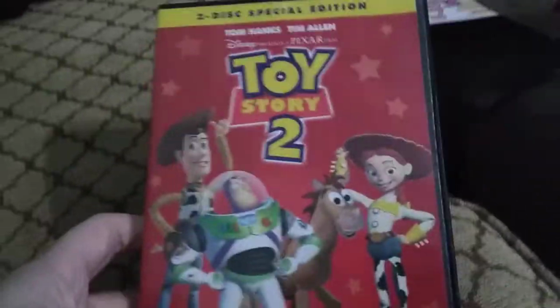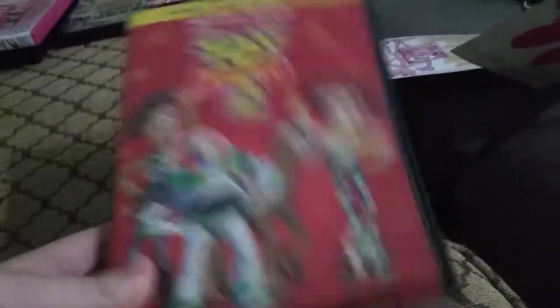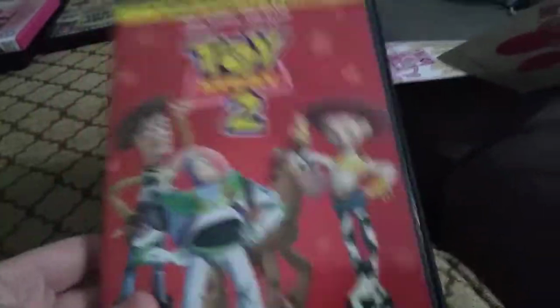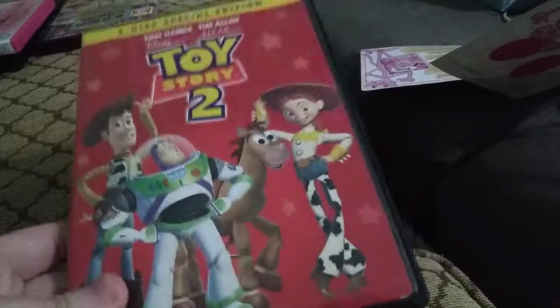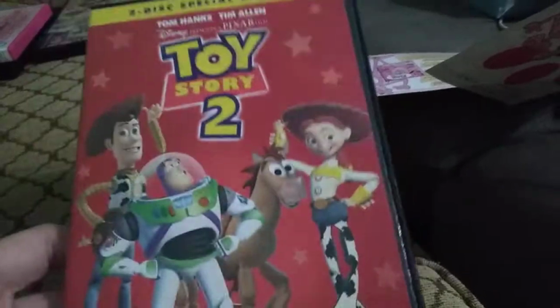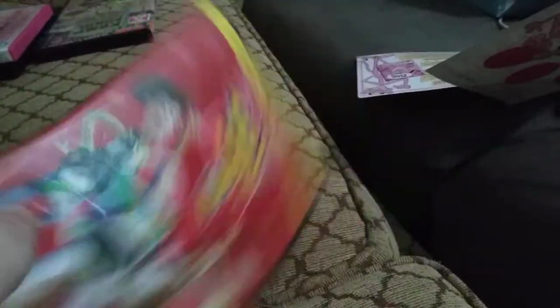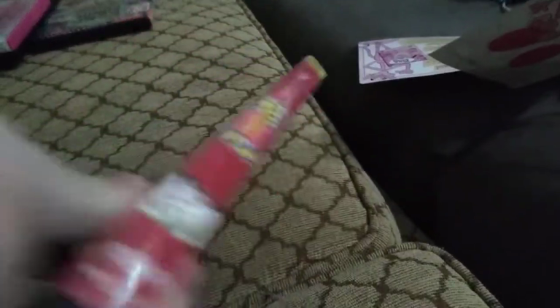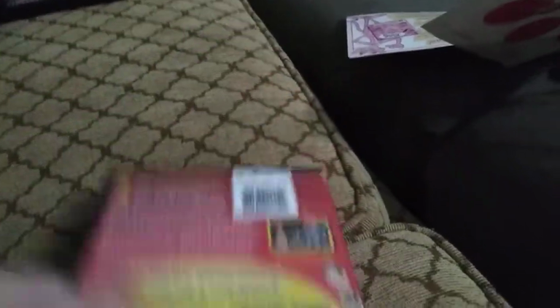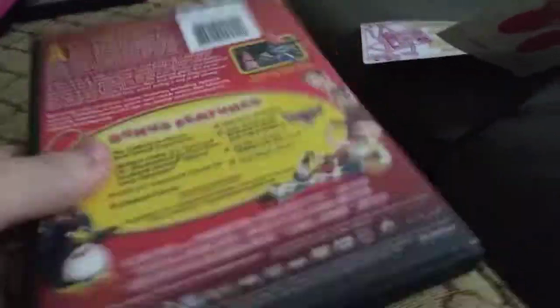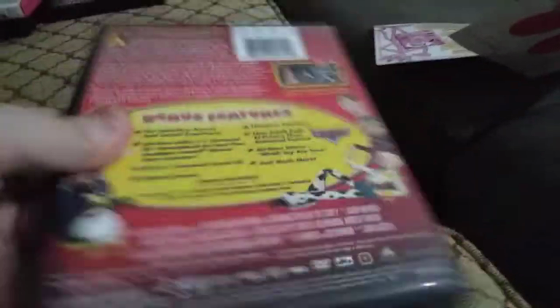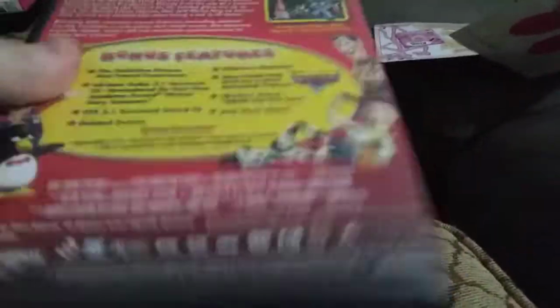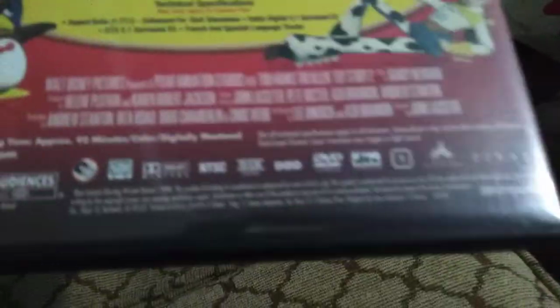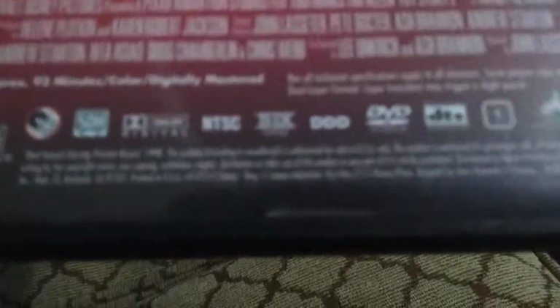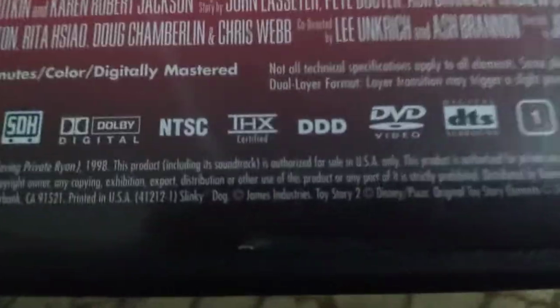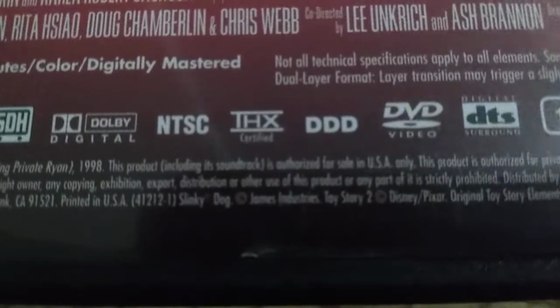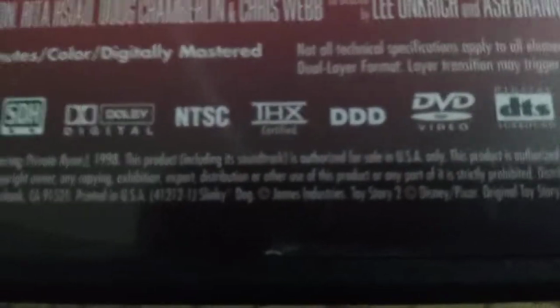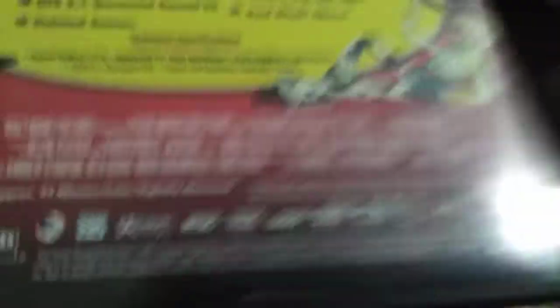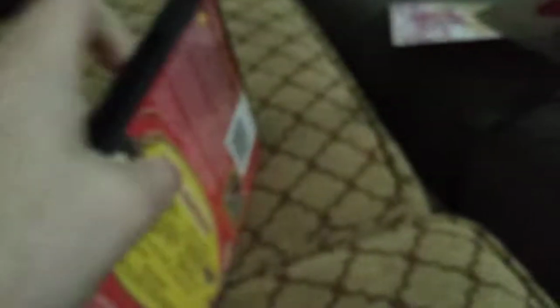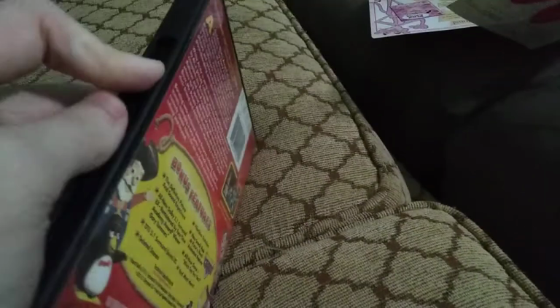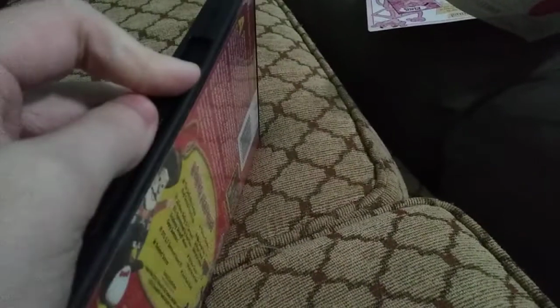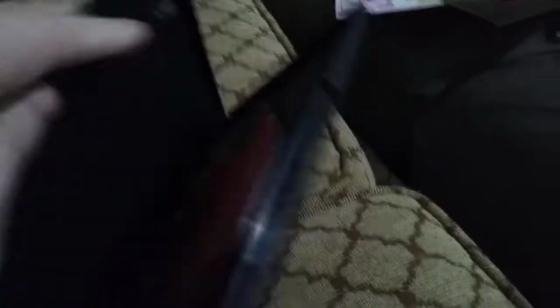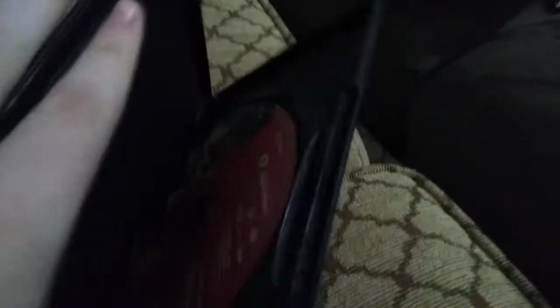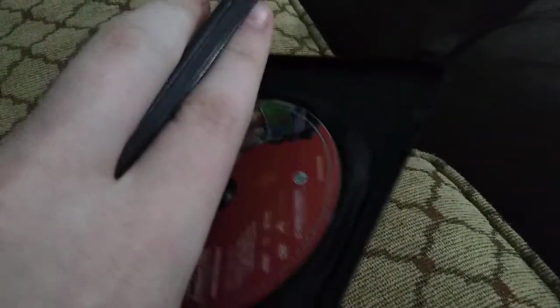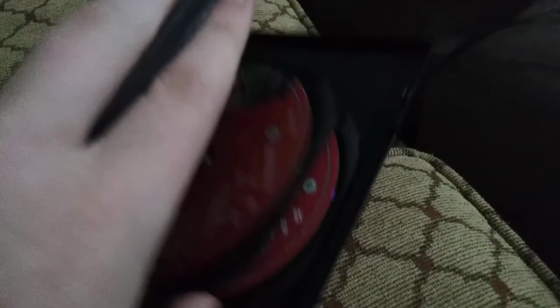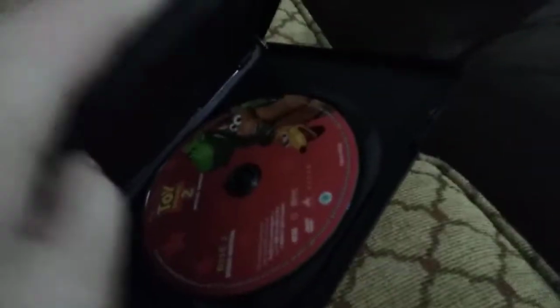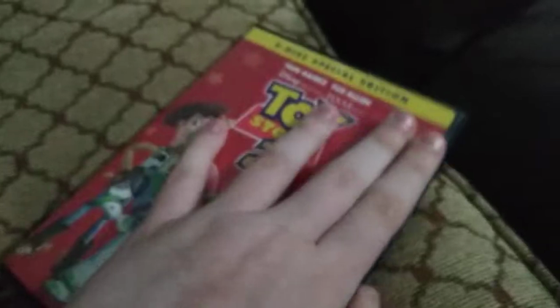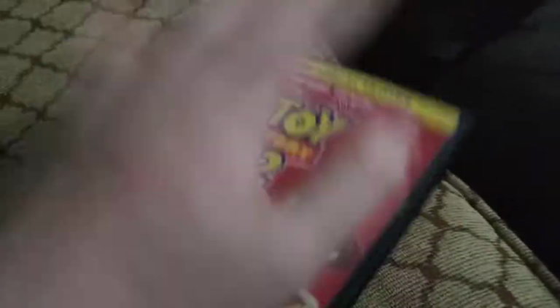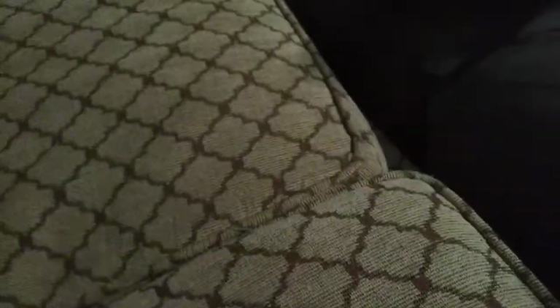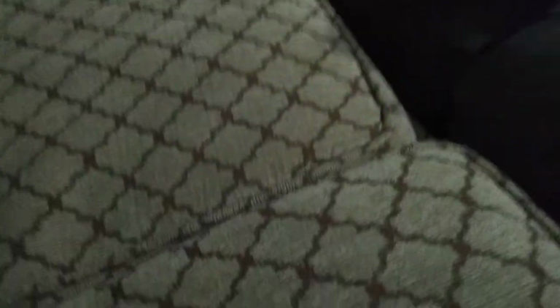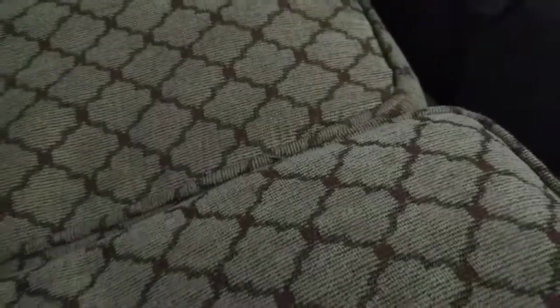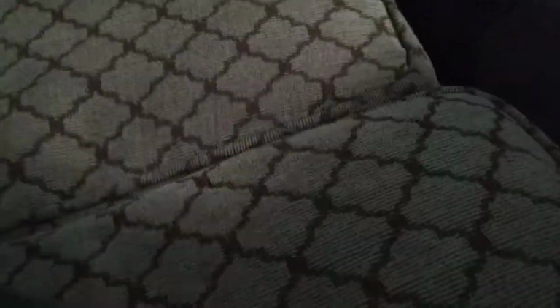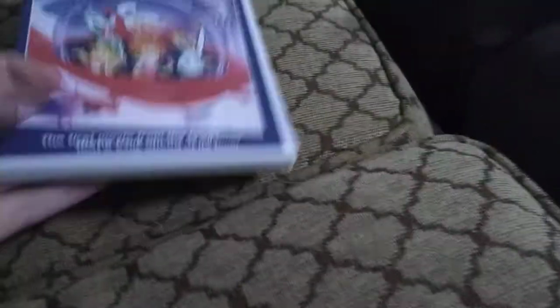And next up is Toy Story 2, or should I say Toy Story Time? We do care if it has the checks text all over. I don't care about it, not at all. Here's the disc. There's two here. I don't care.